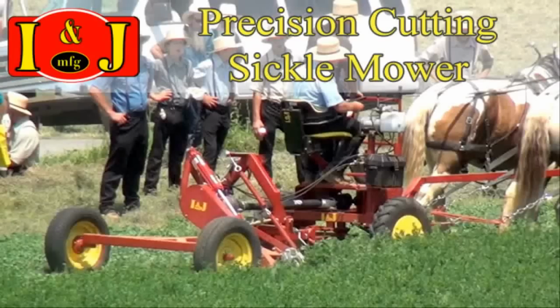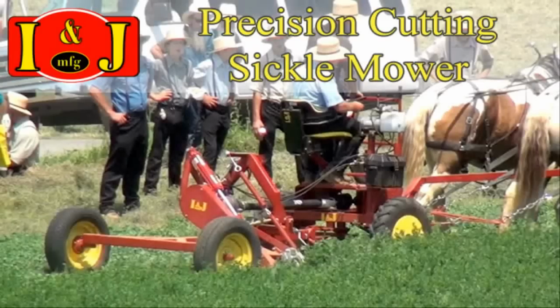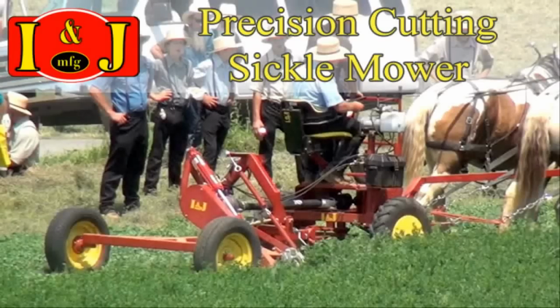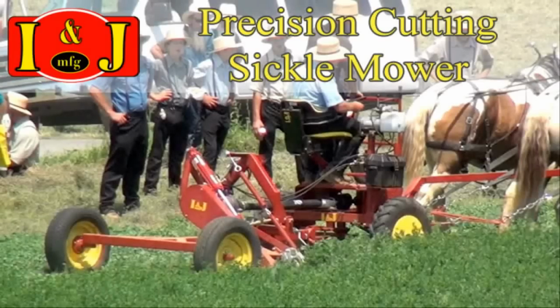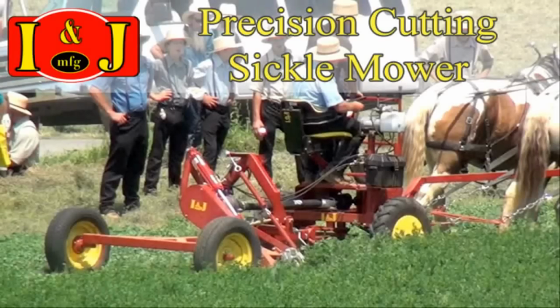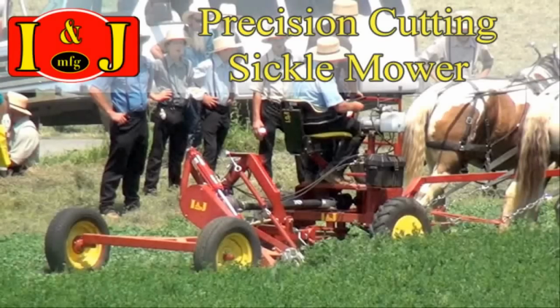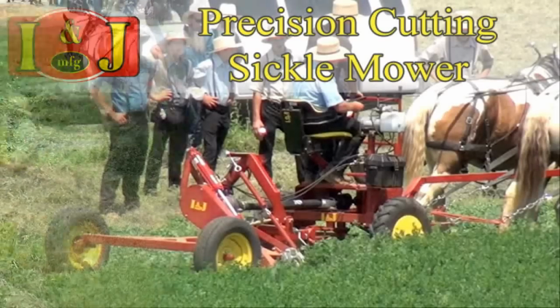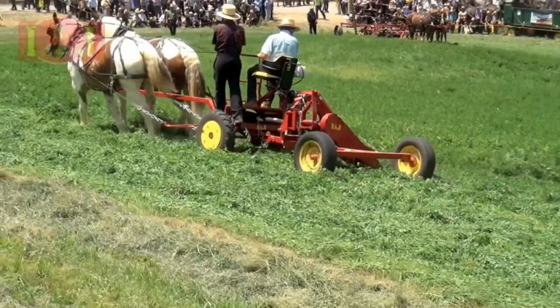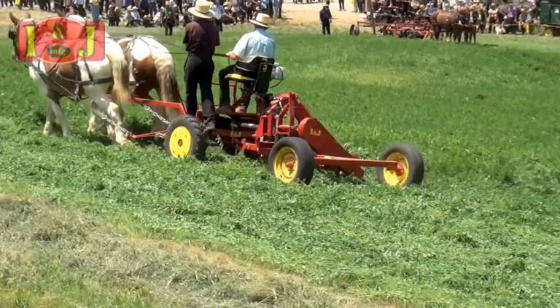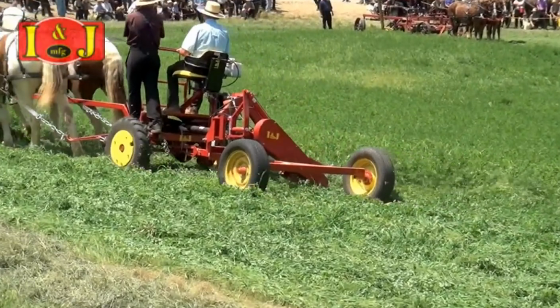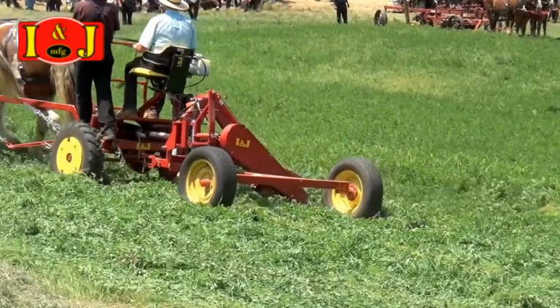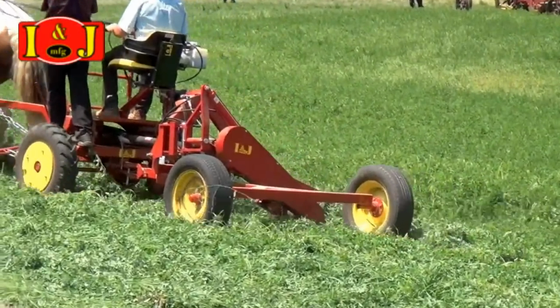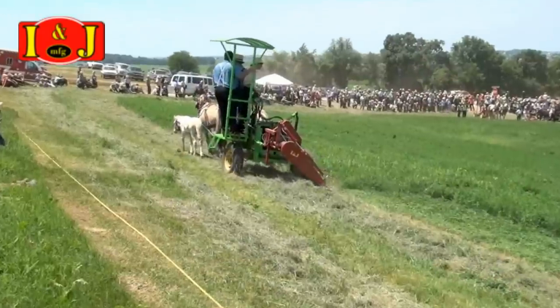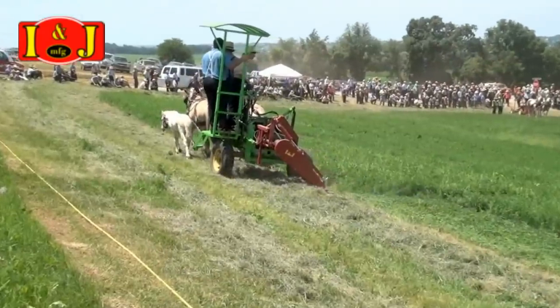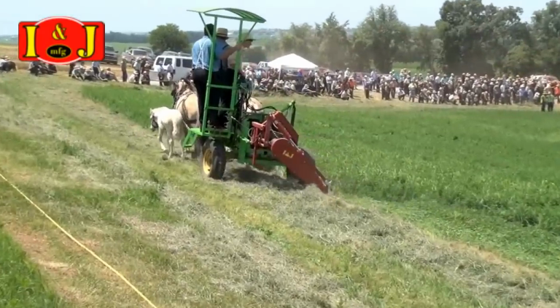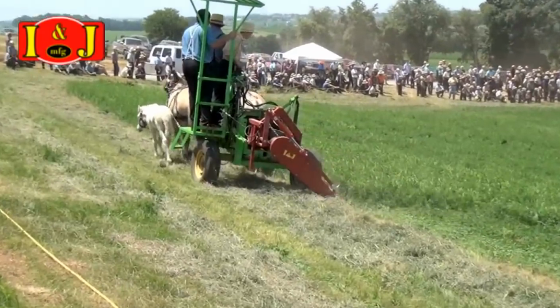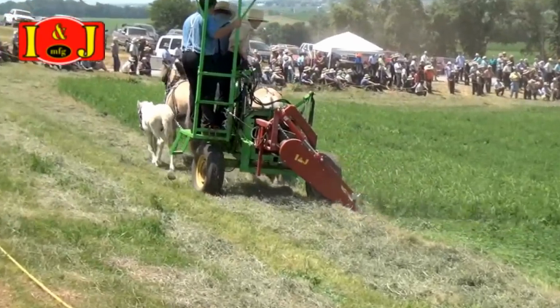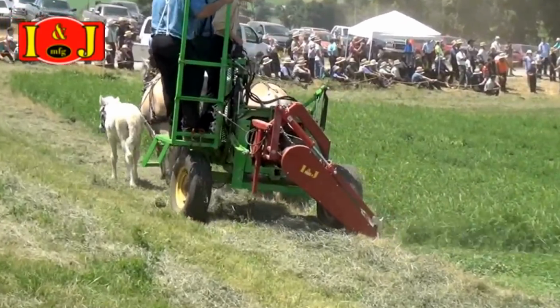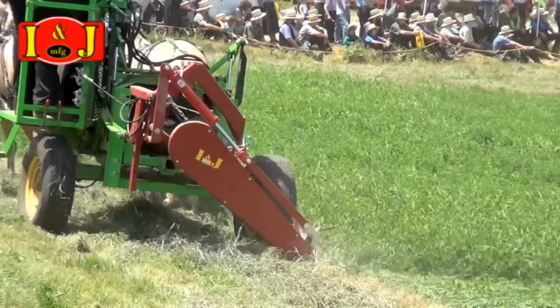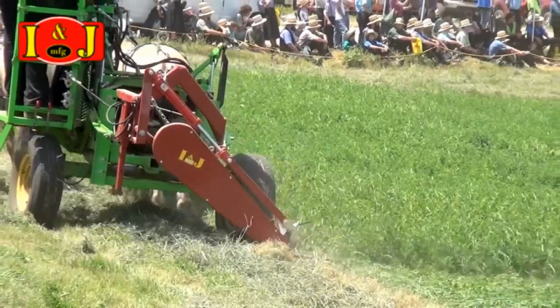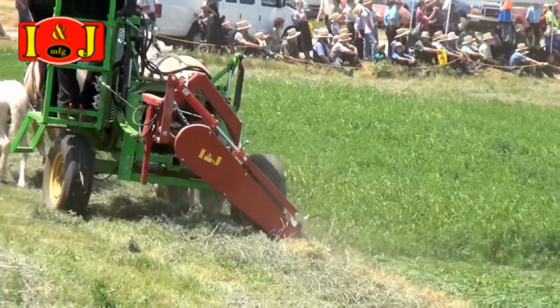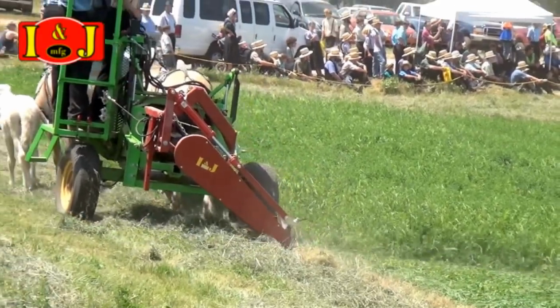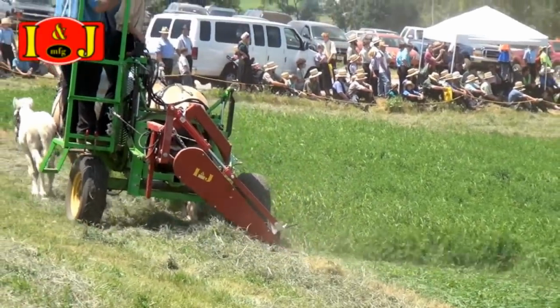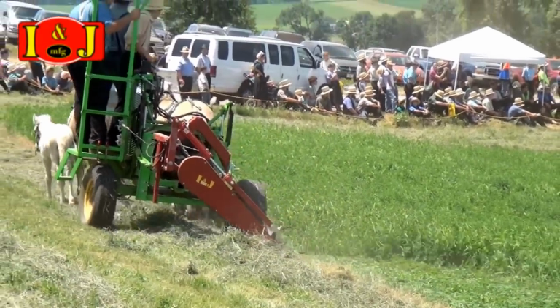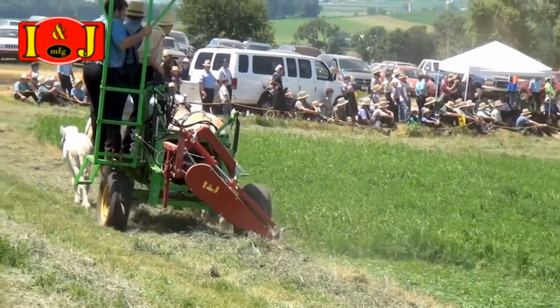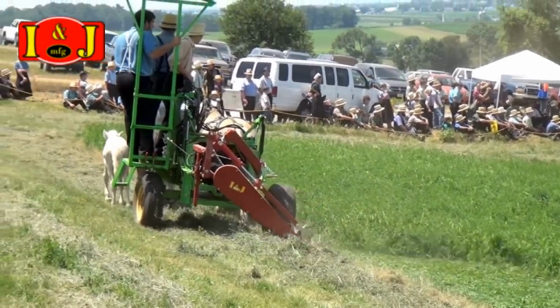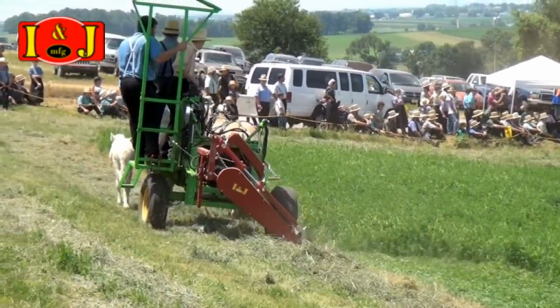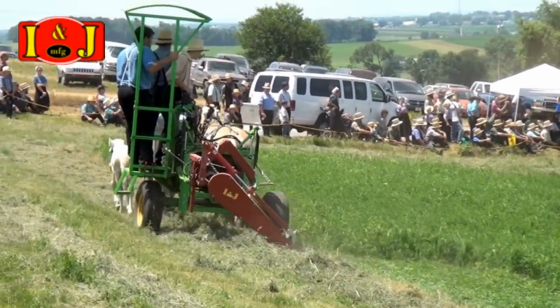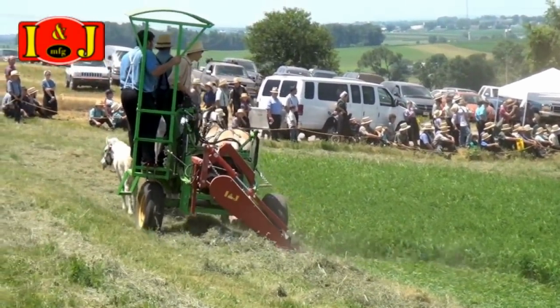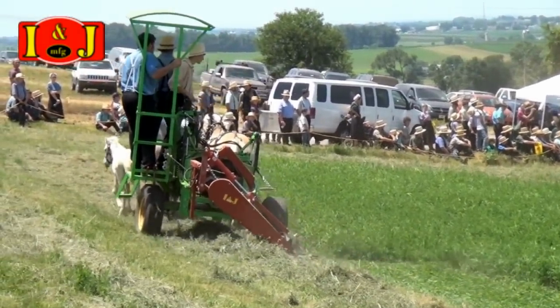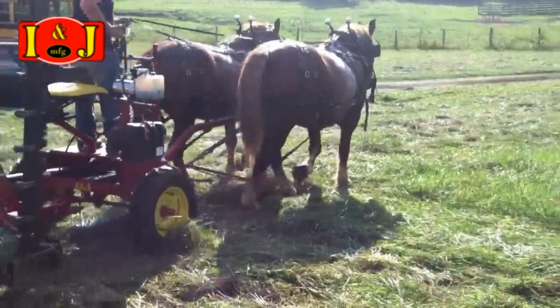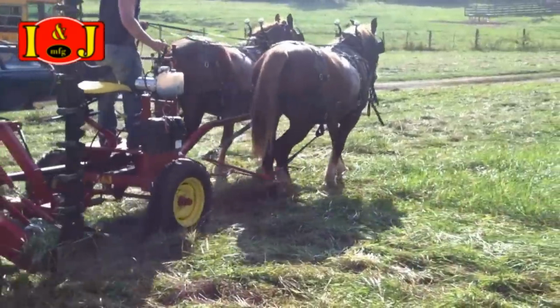The Precision Cutting Sickle Mower from INJ Manufacturing. Mow efficiently with a unique scissor cutting action that lets you mow with virtually no plugging while being very forgiving of rocks.